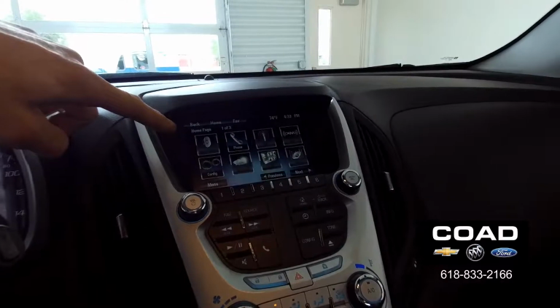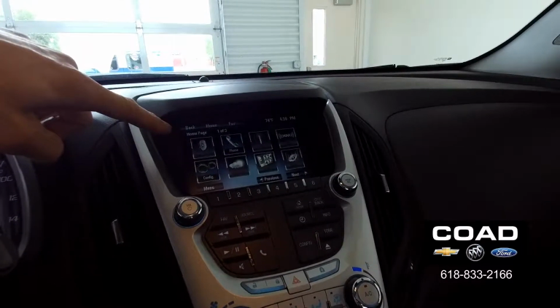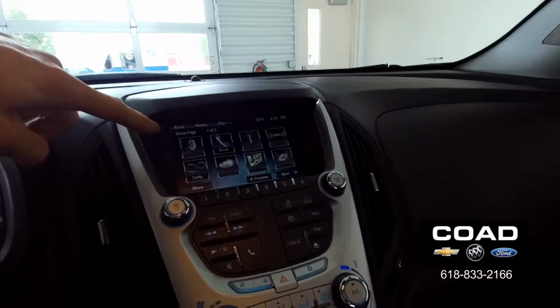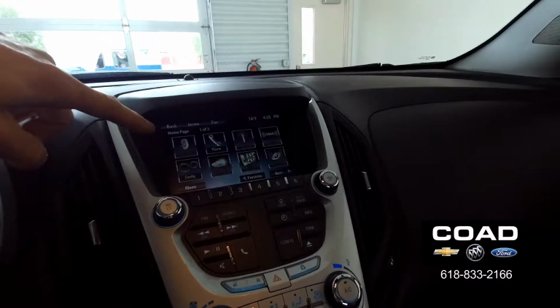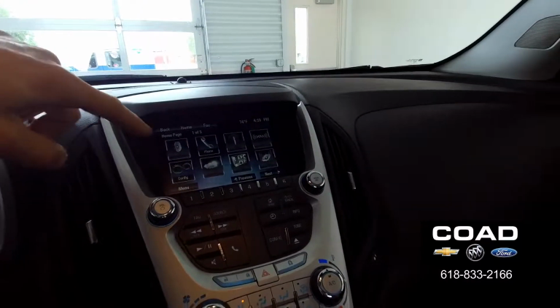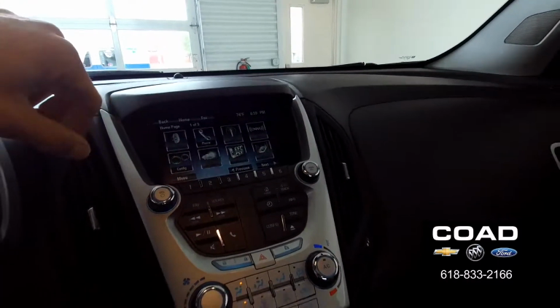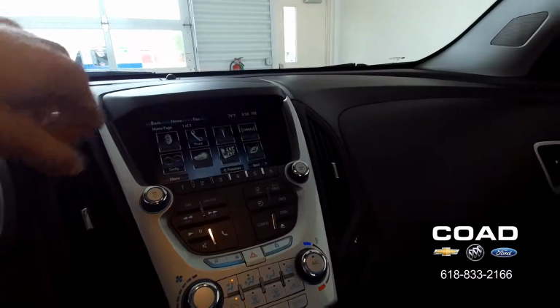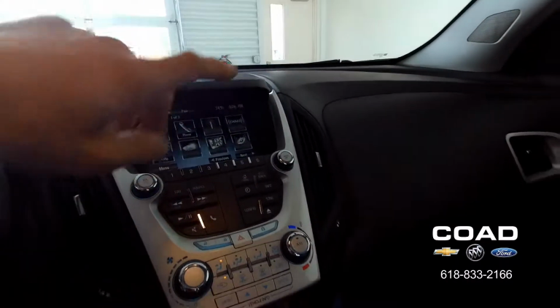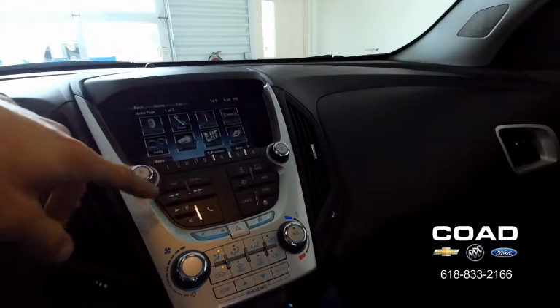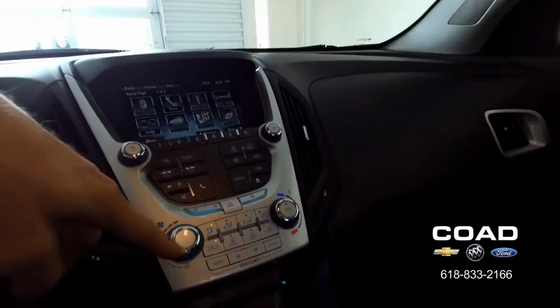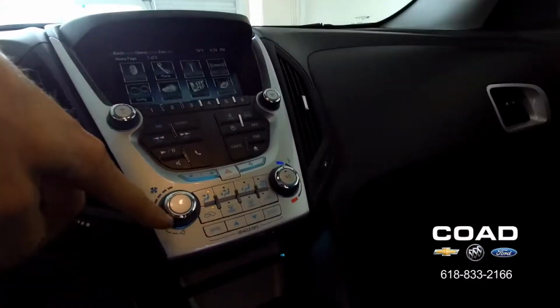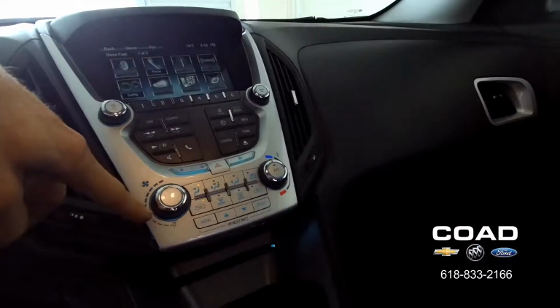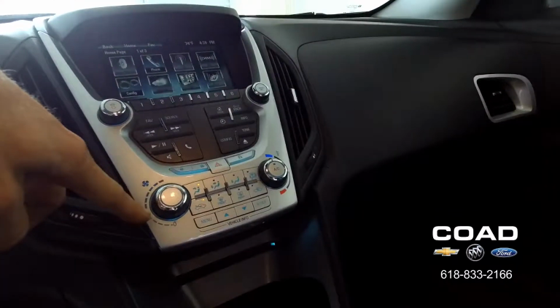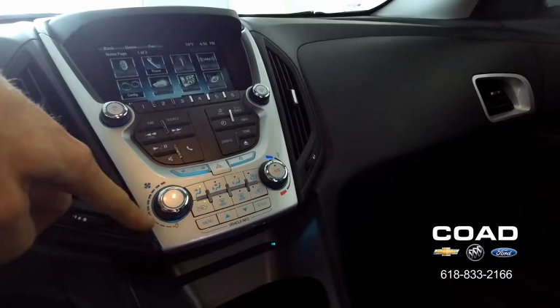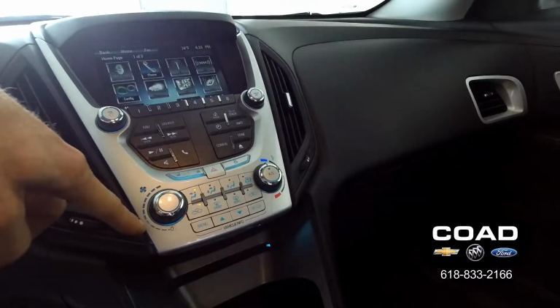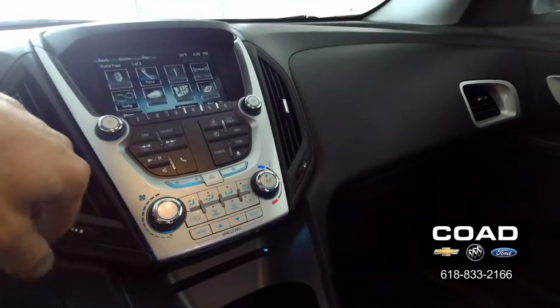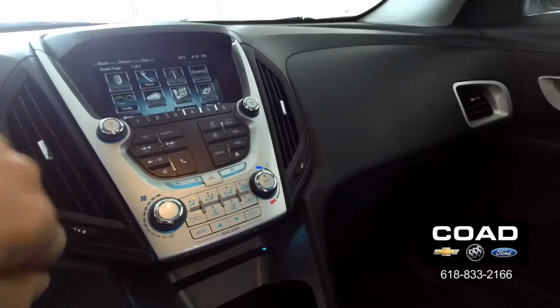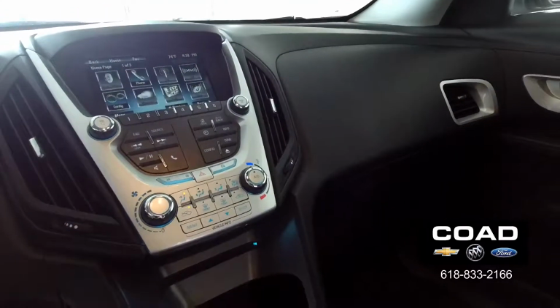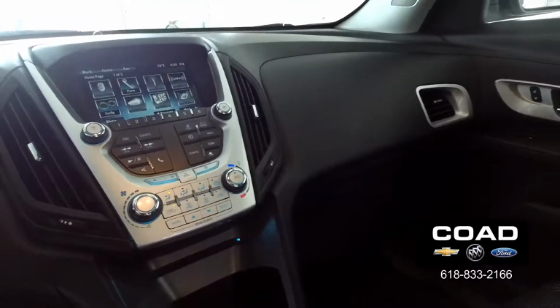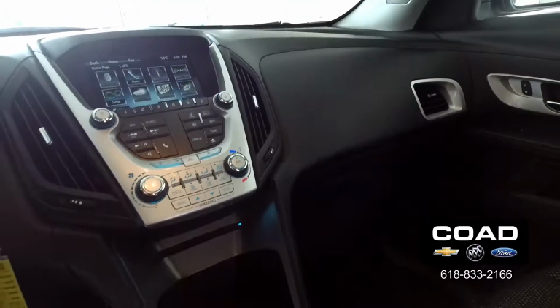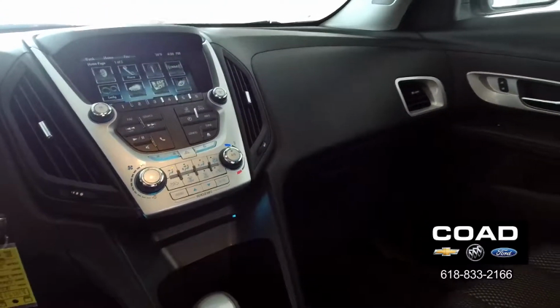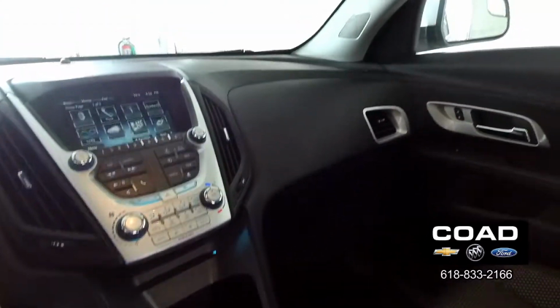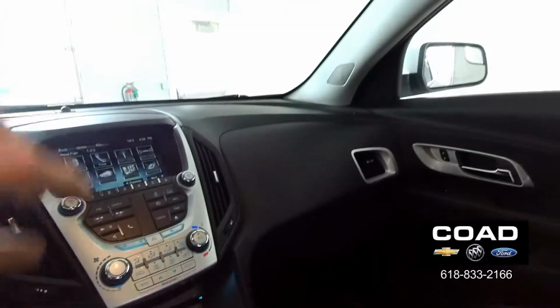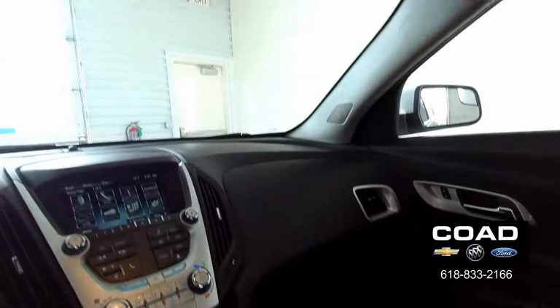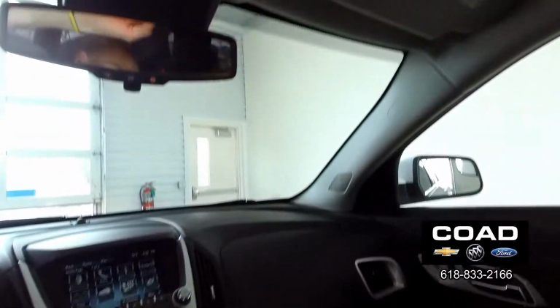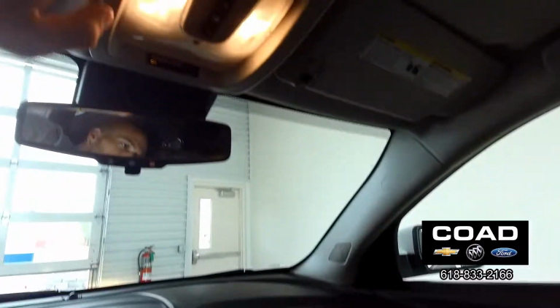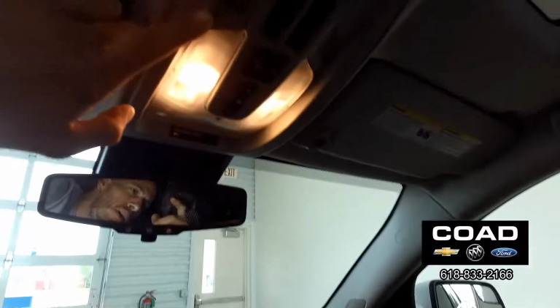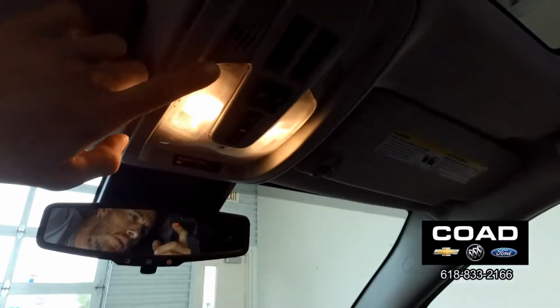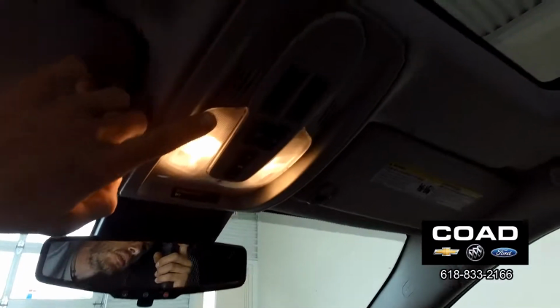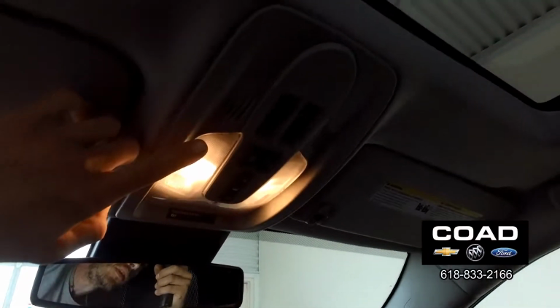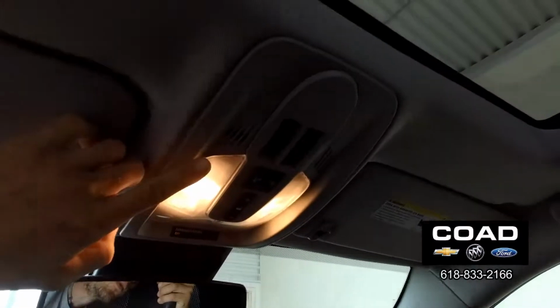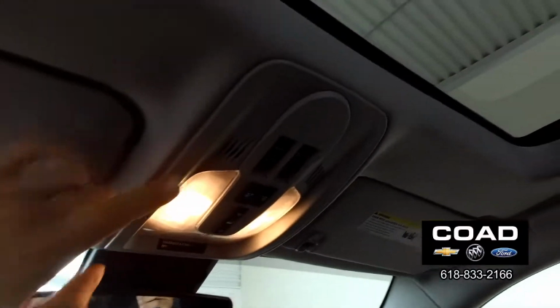We have the radio and so on and so forth, climate control, and up here we do have our switches for the sunroof.